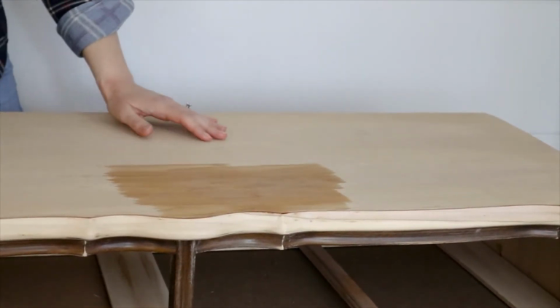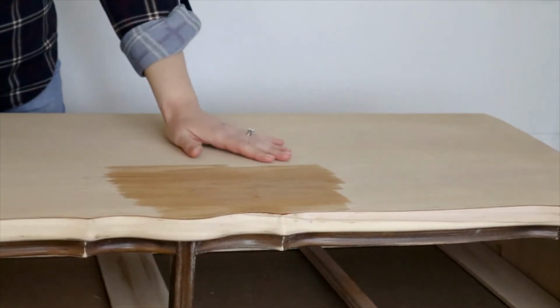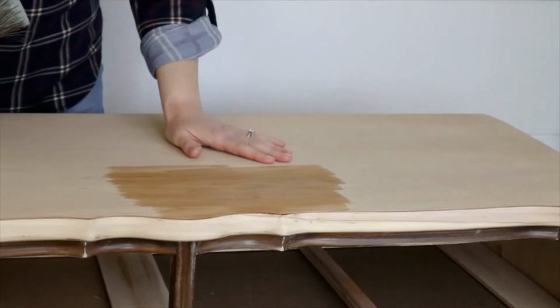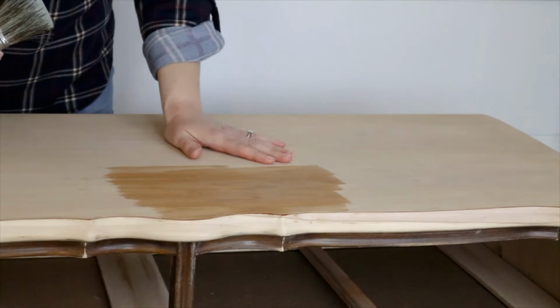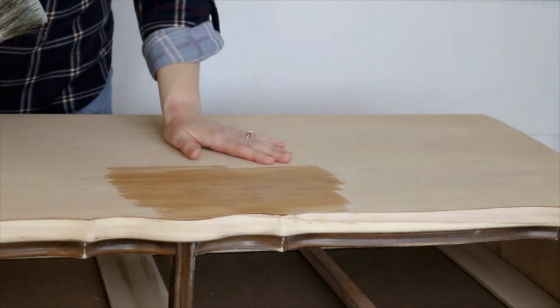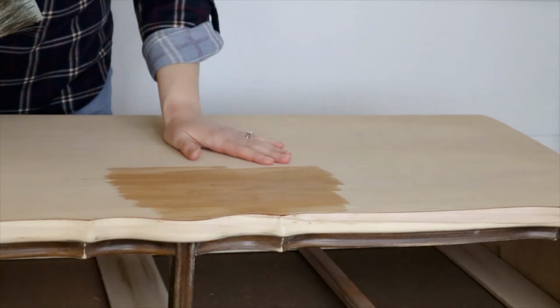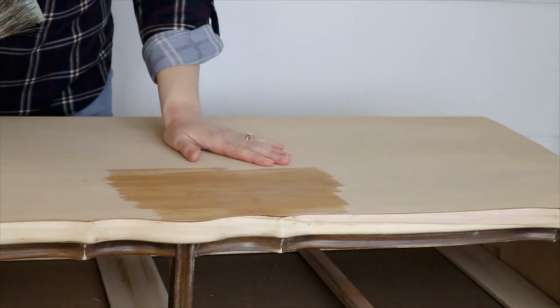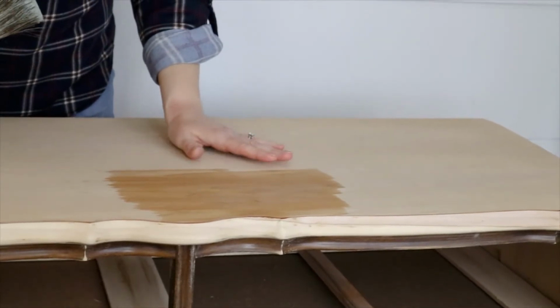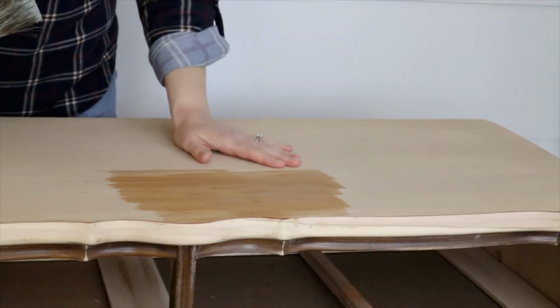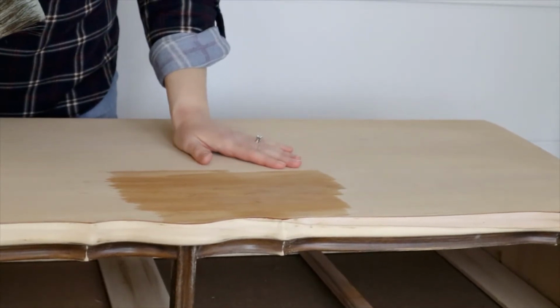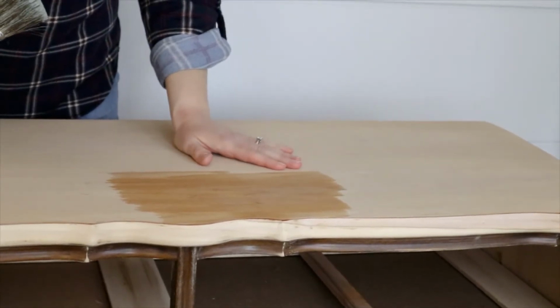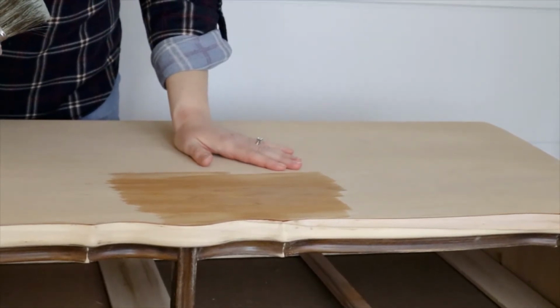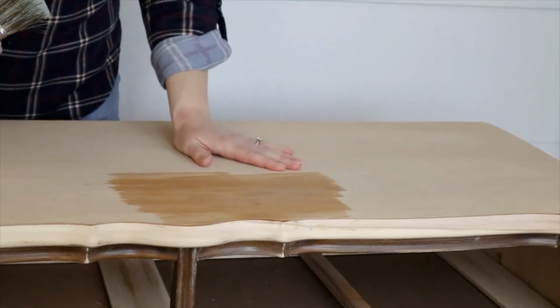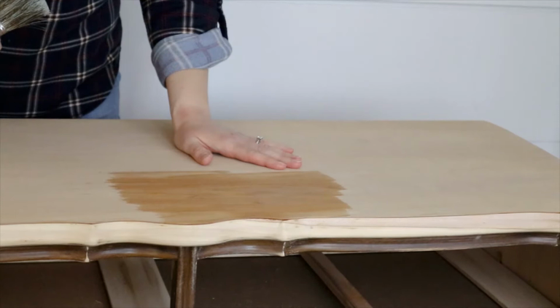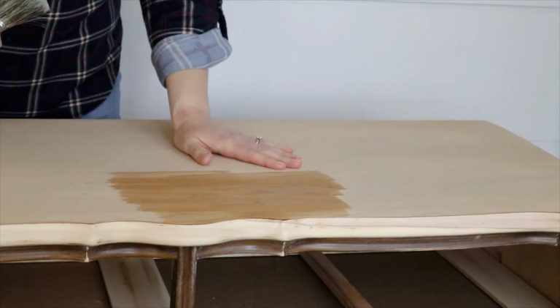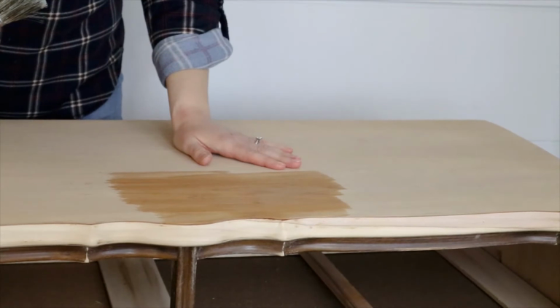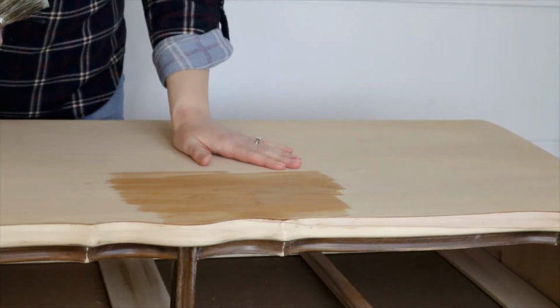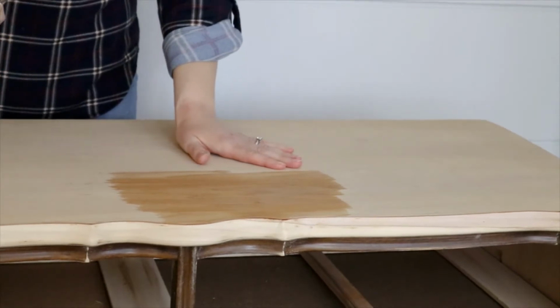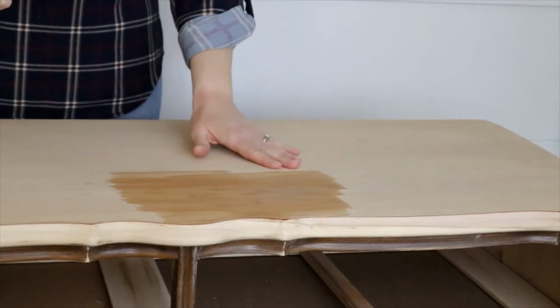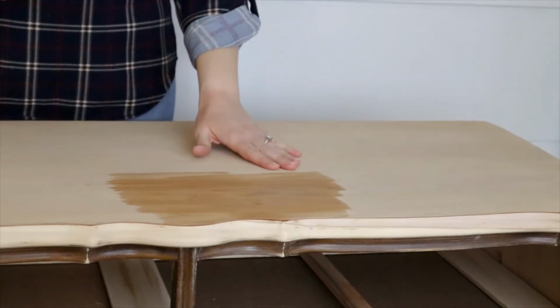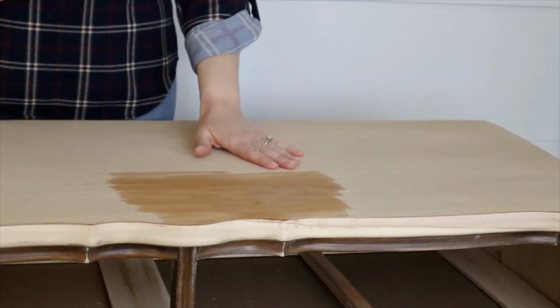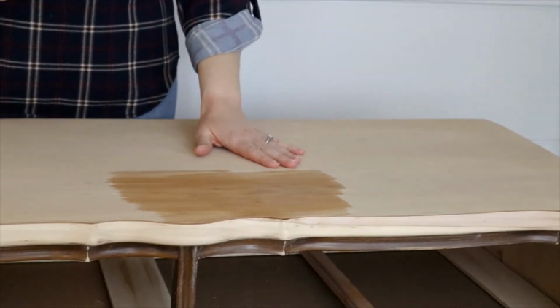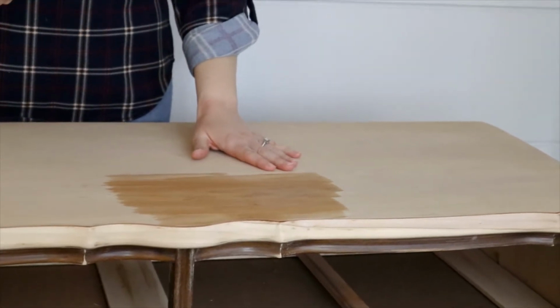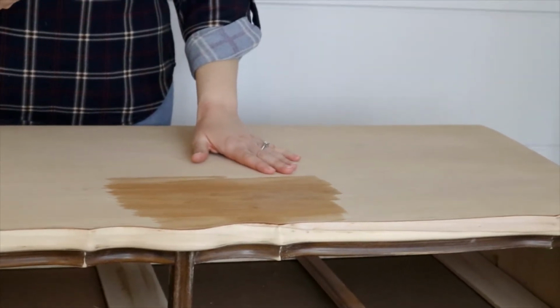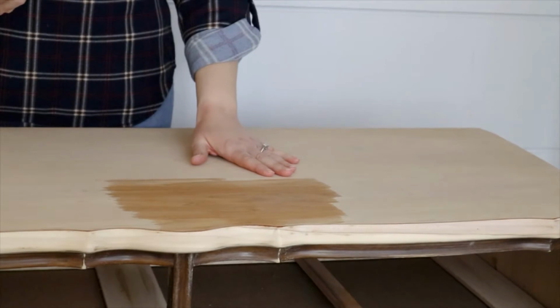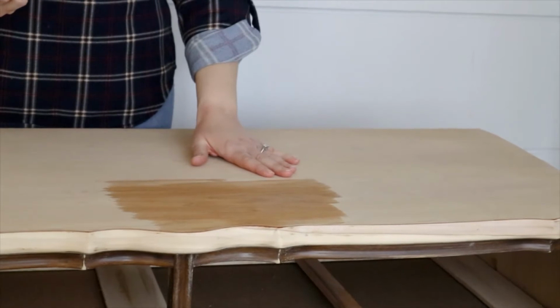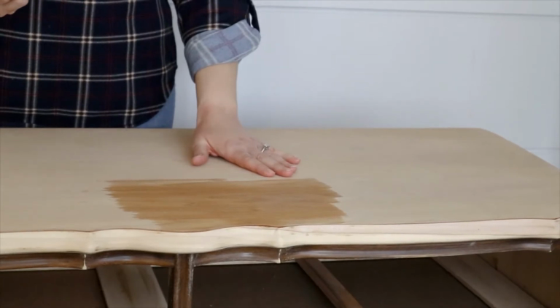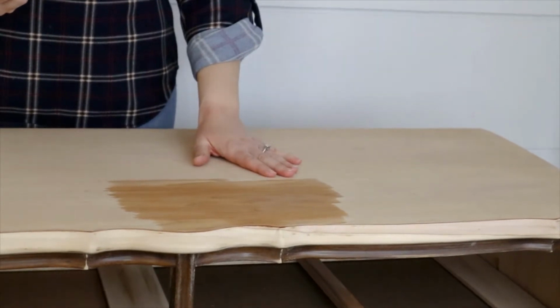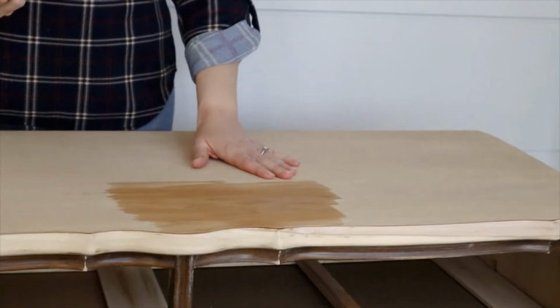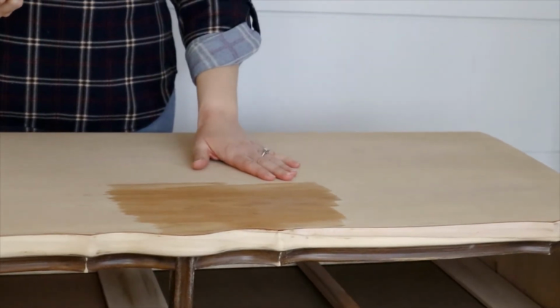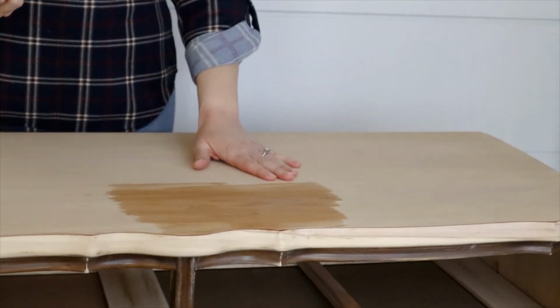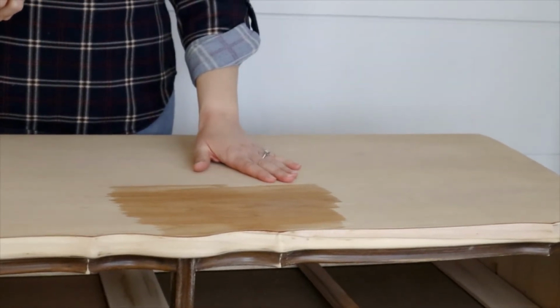As you can see it's not bad — it's not as orange, yellow or red as you sometimes get in veneers on these old furniture pieces — but it's a little bit more vibrant than I would like, so we're going to do a whitewash top to it.